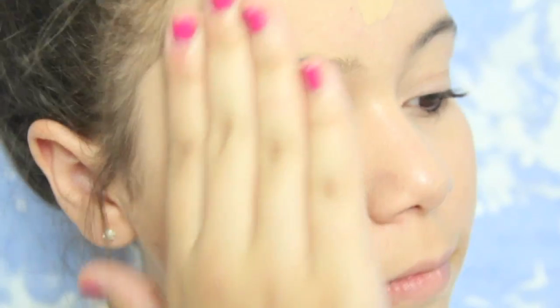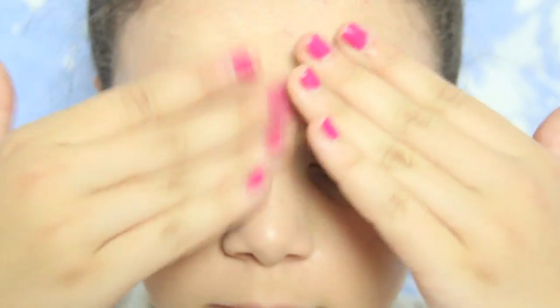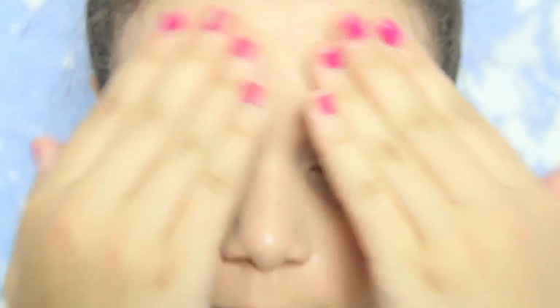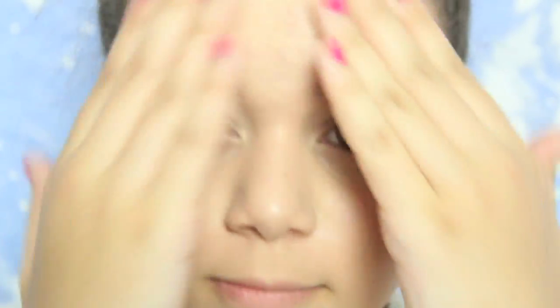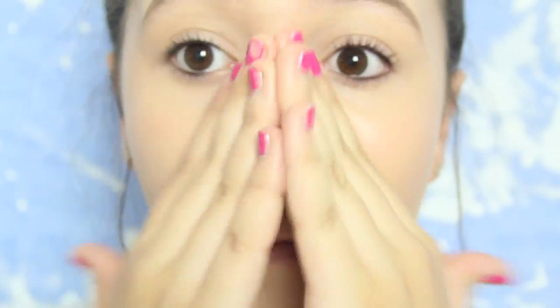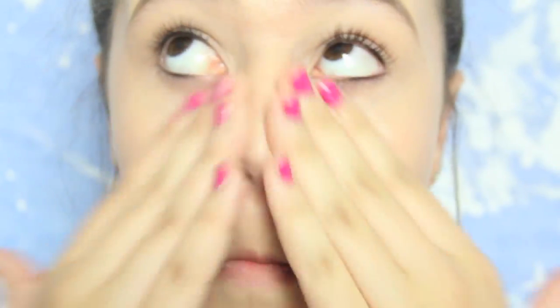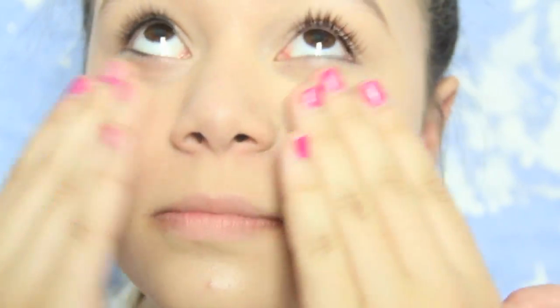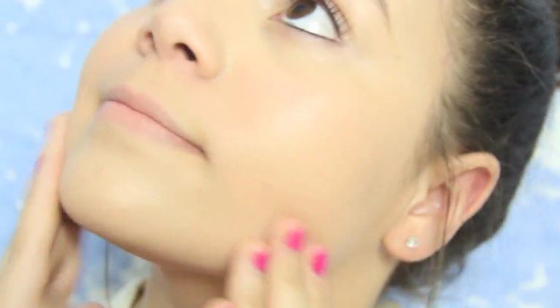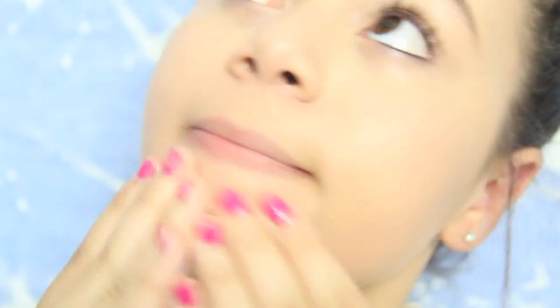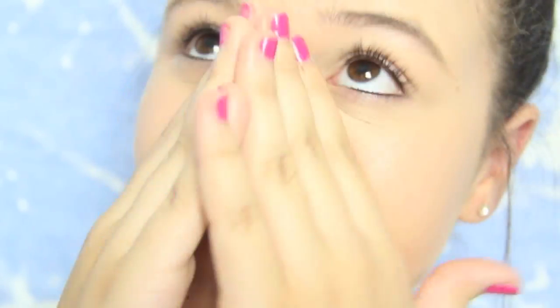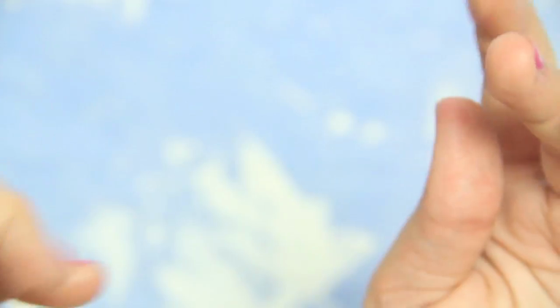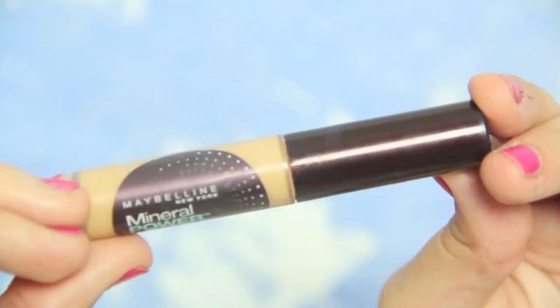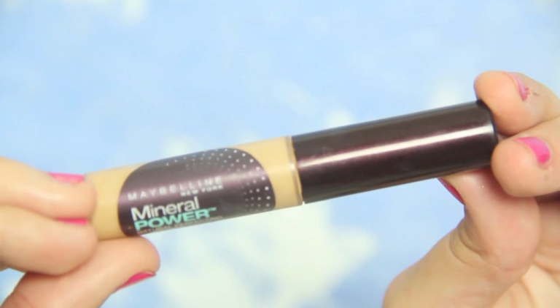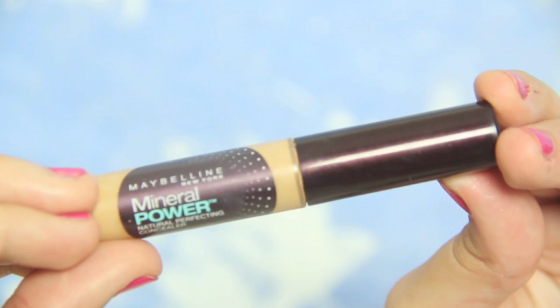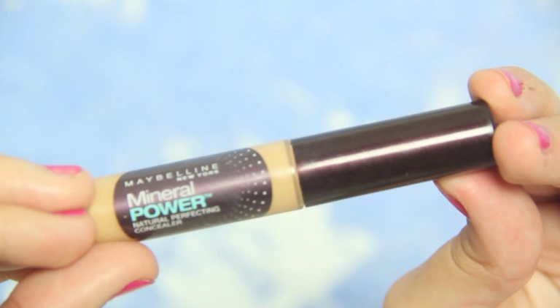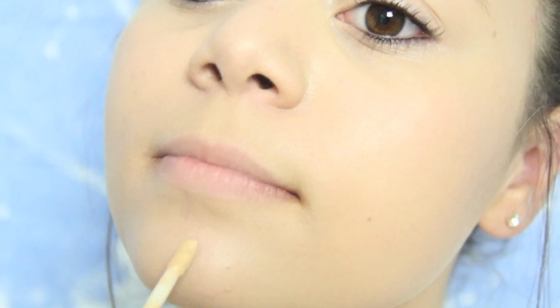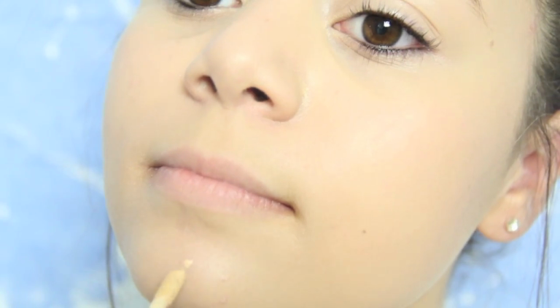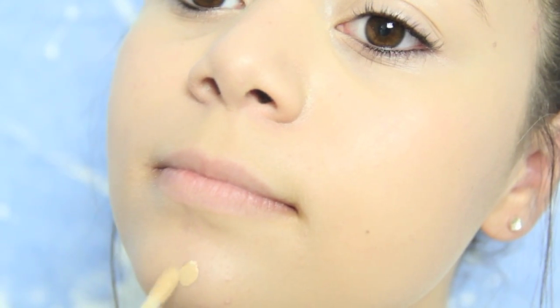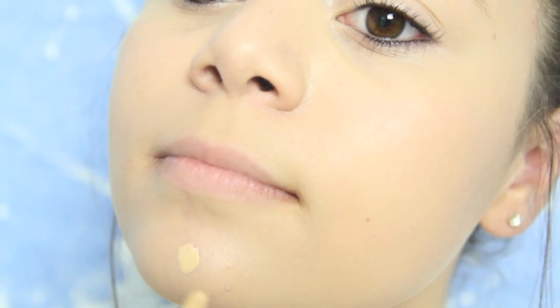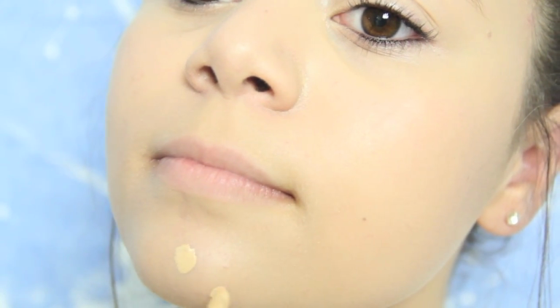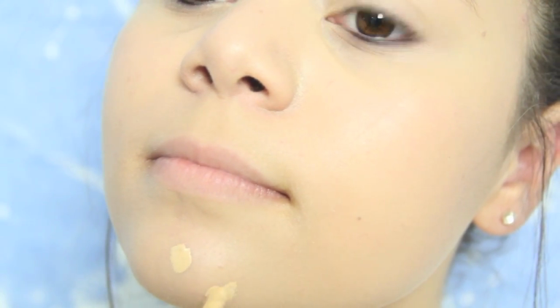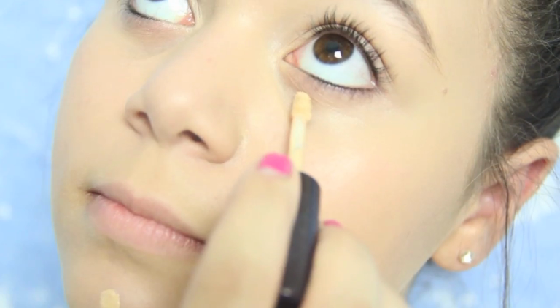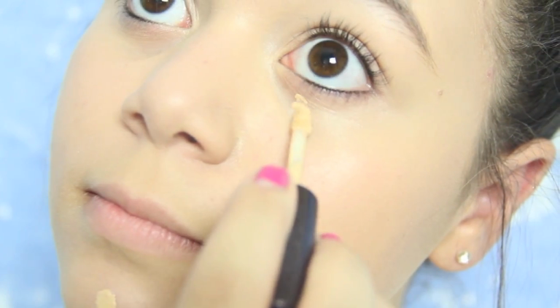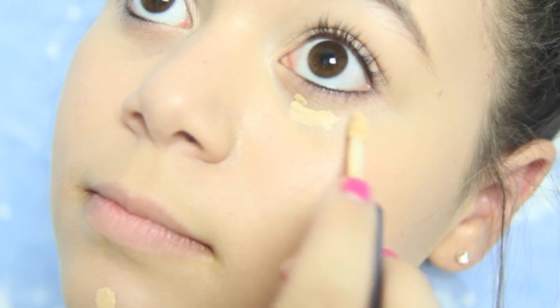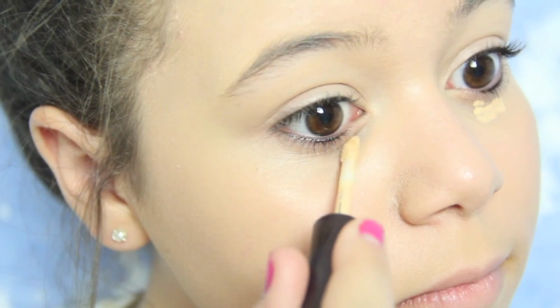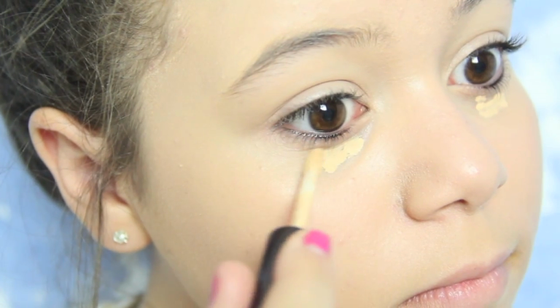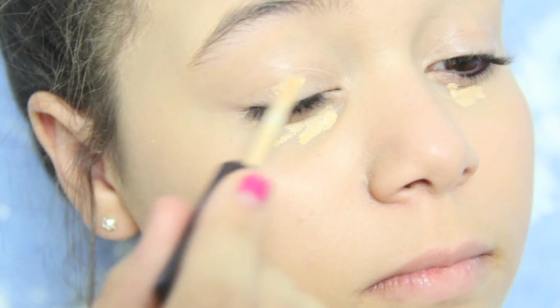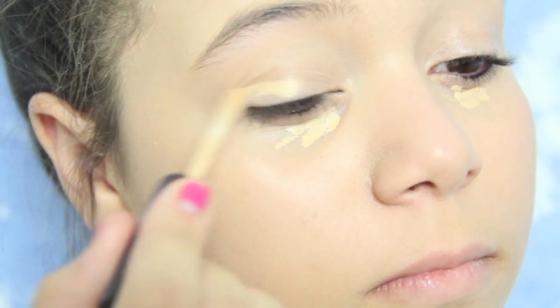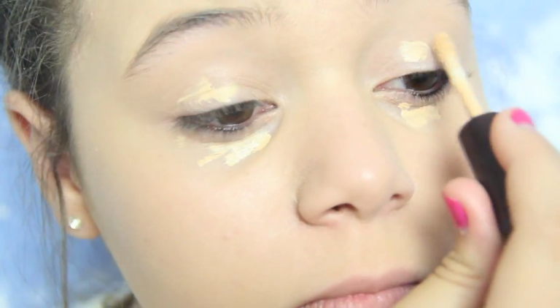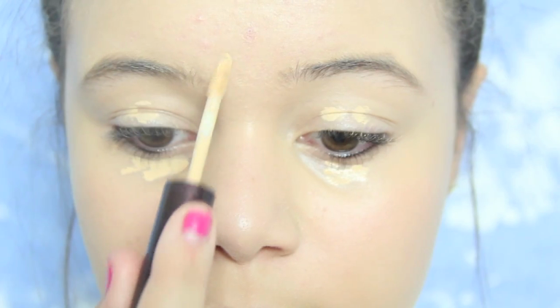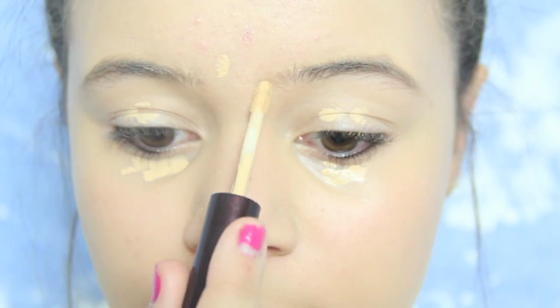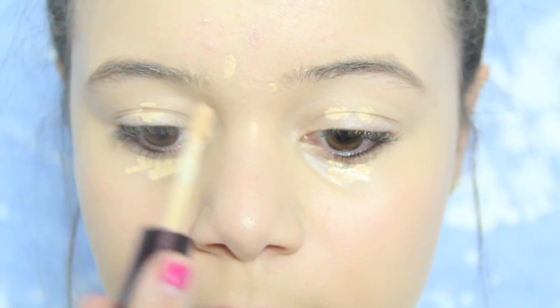I'm just going to be putting that all over my face, and make sure you get down to your neck because you don't want two different colors. Then I'm just going to be taking my Mineral Powder Concealer from Maybelline and just covering up any blemishes that I might have for that day.